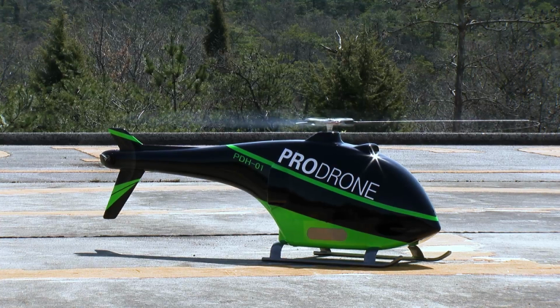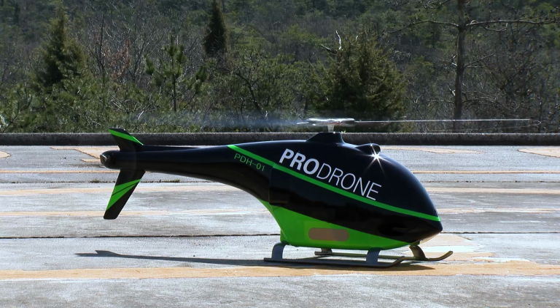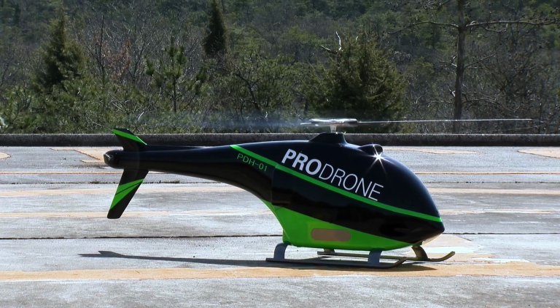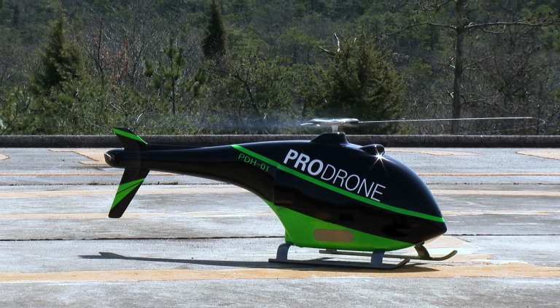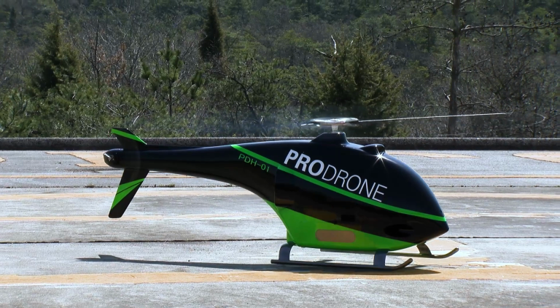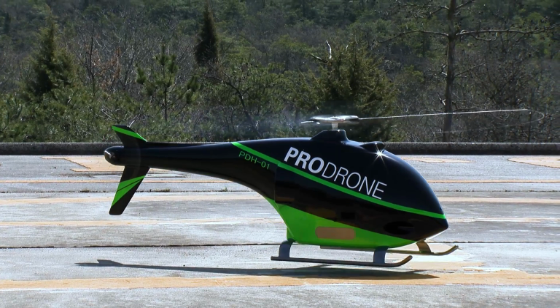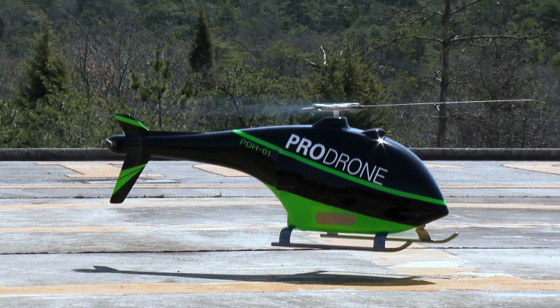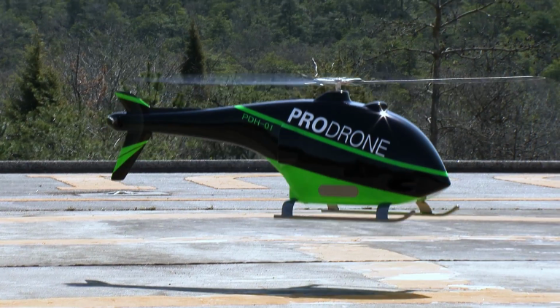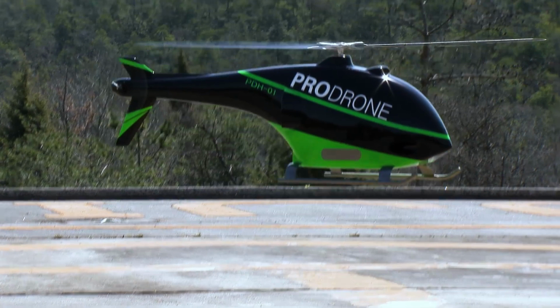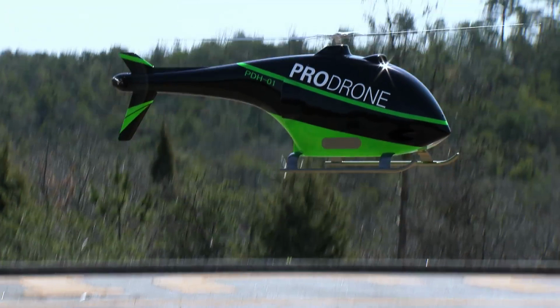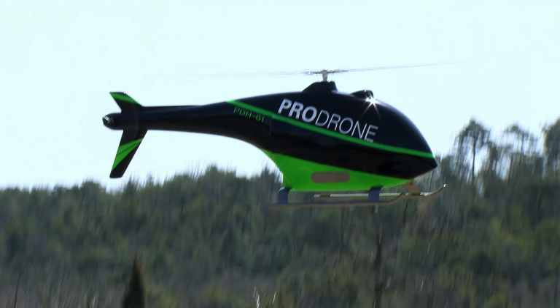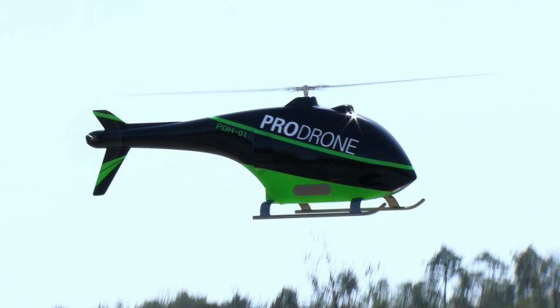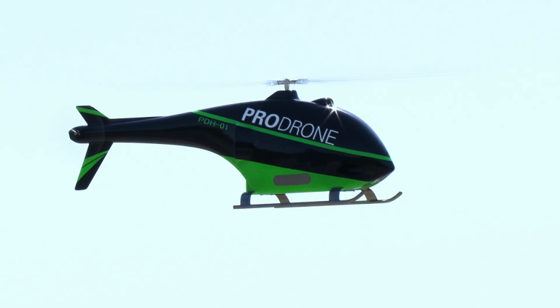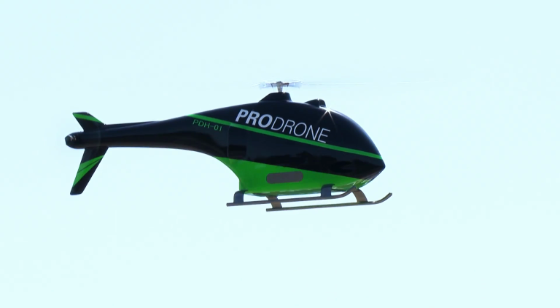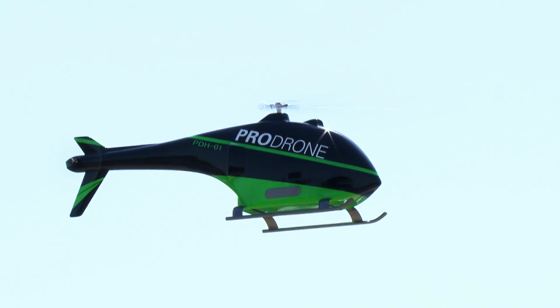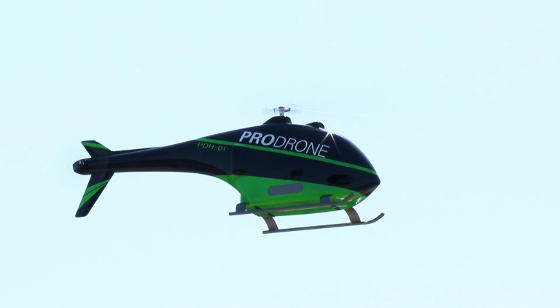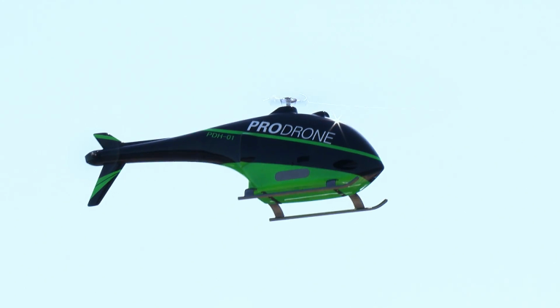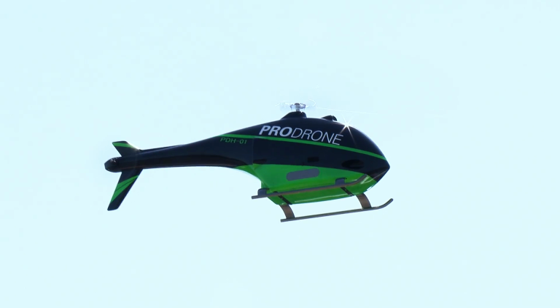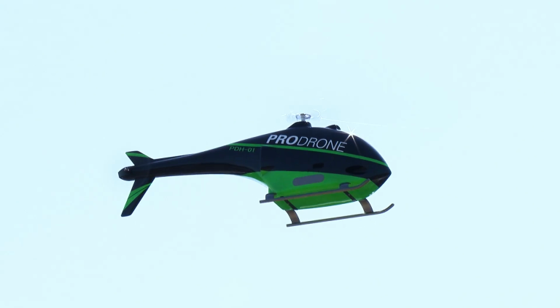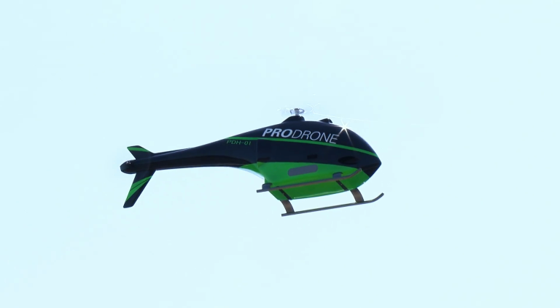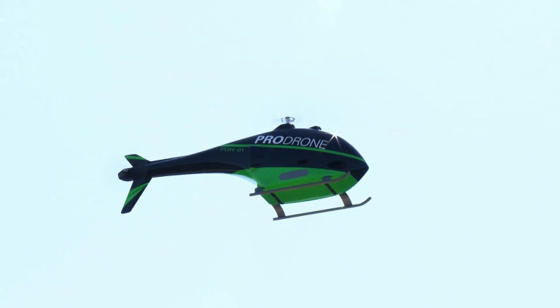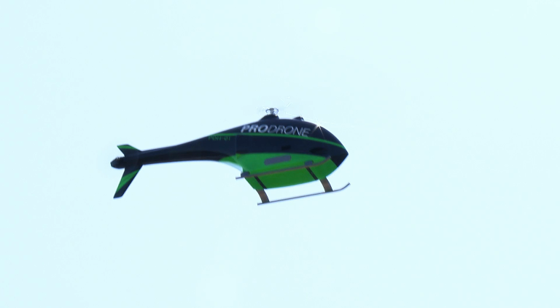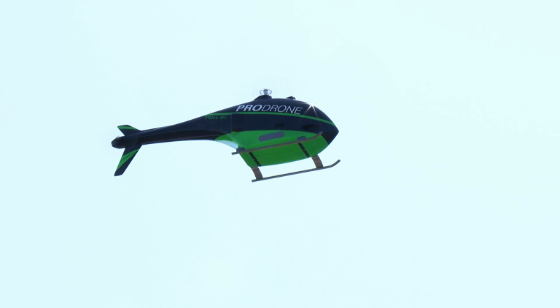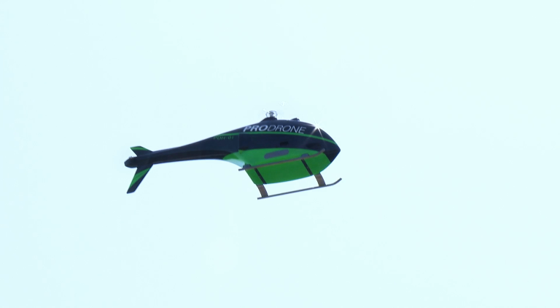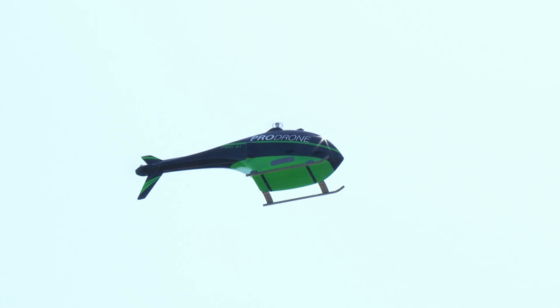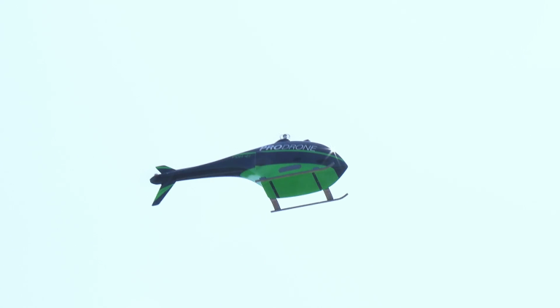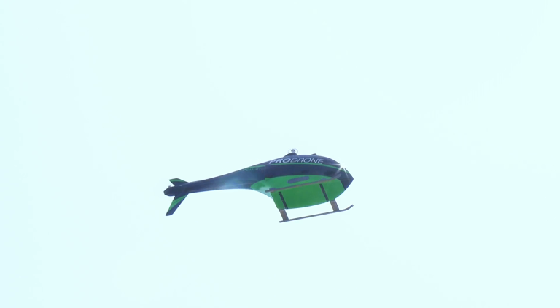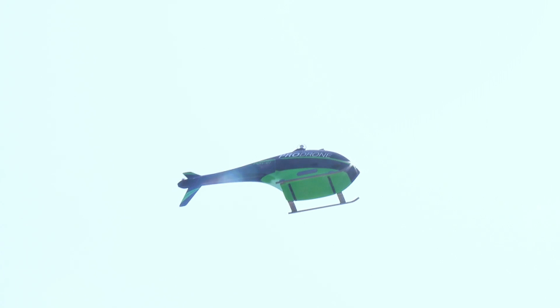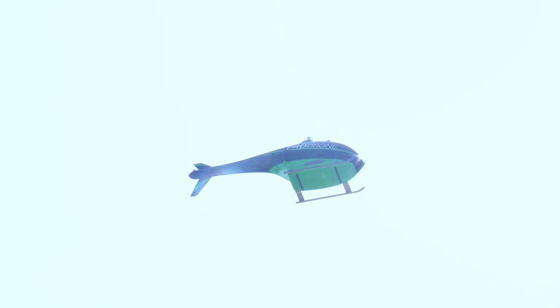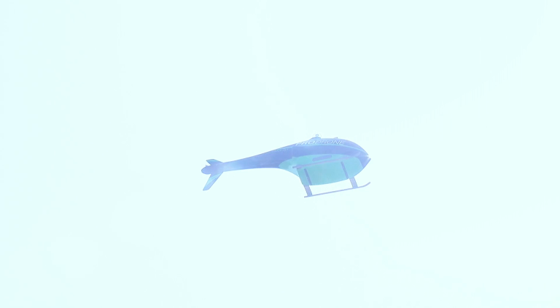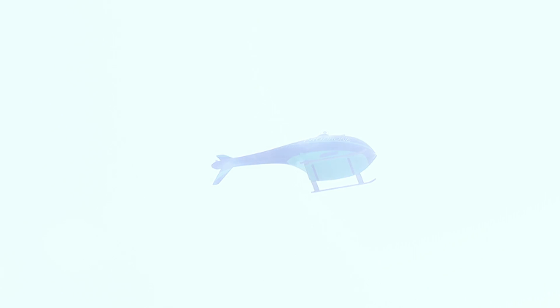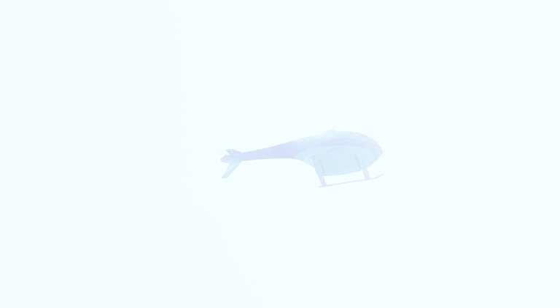The PDH-01 excels in situations such as the aftermath of disasters, where long distances must be covered at high speeds.